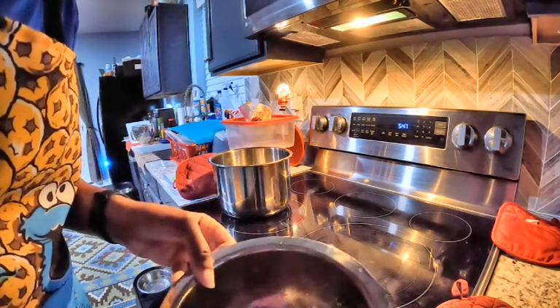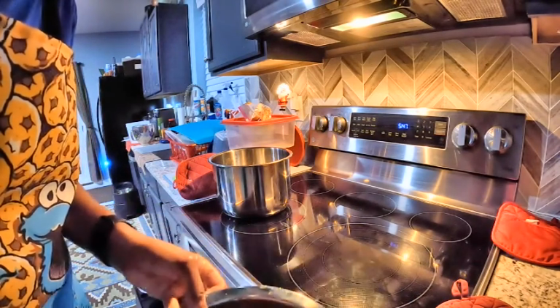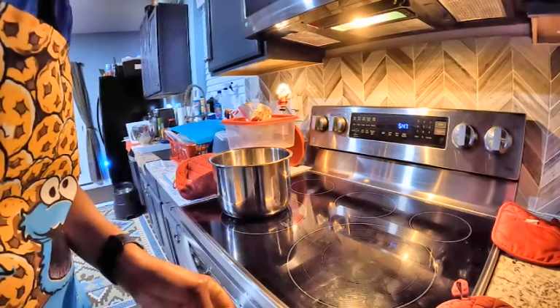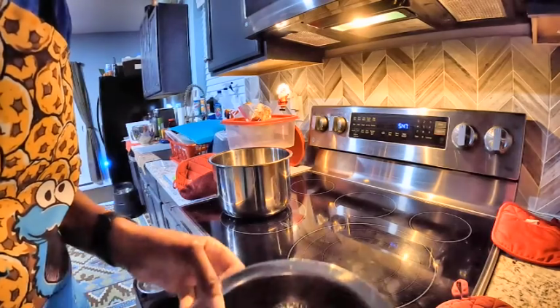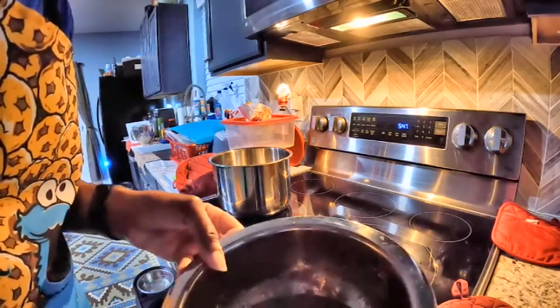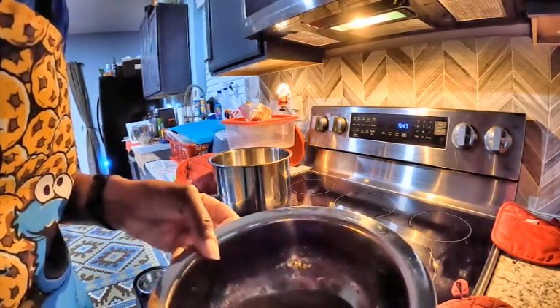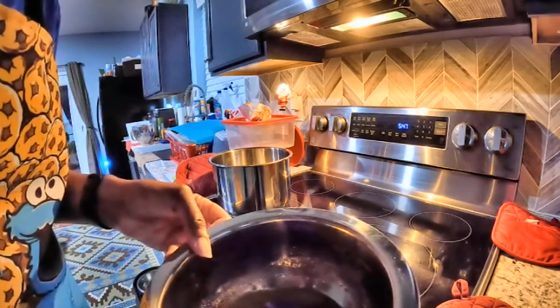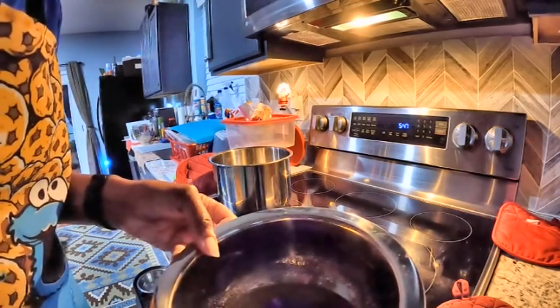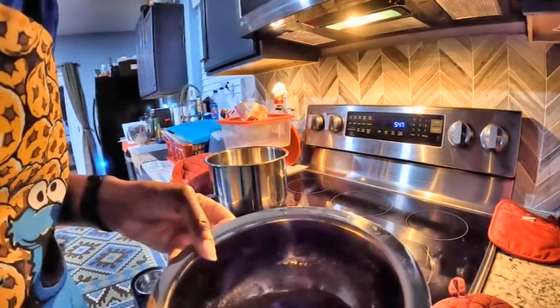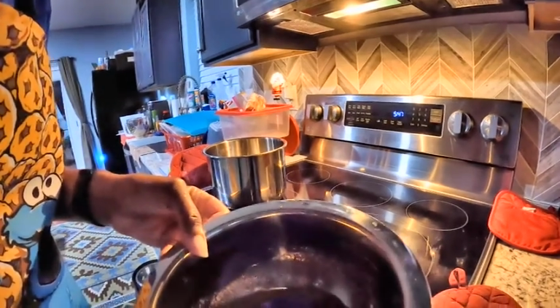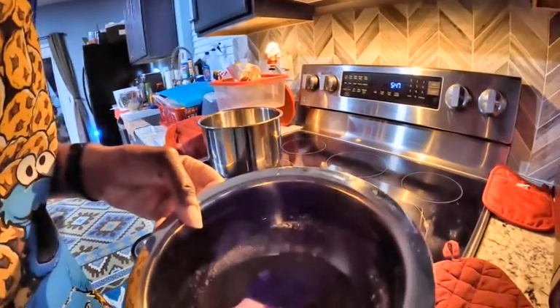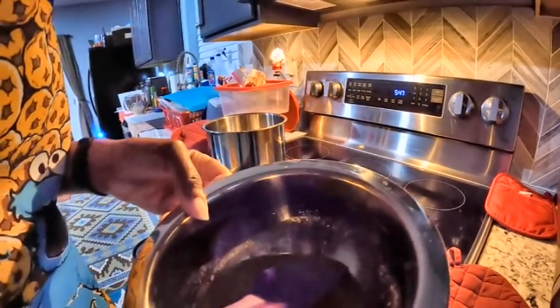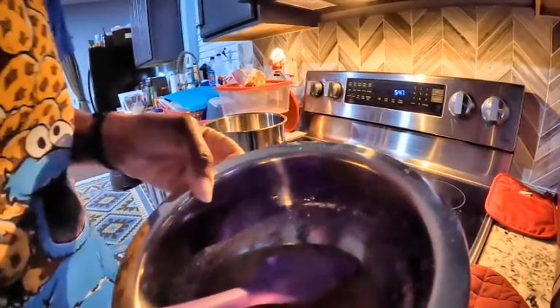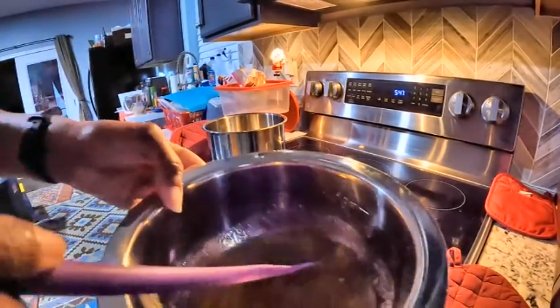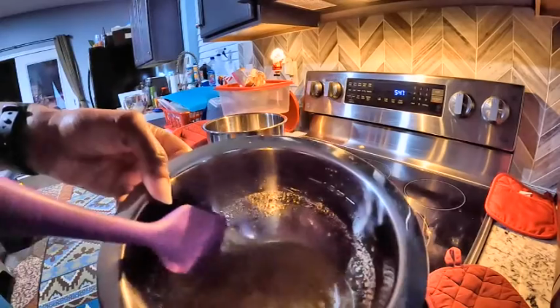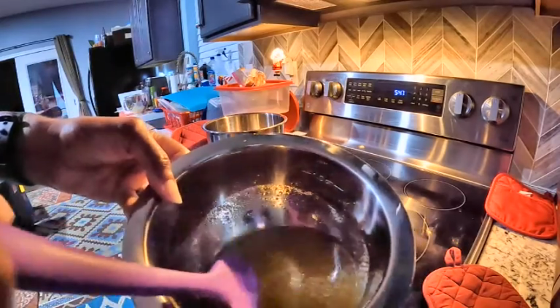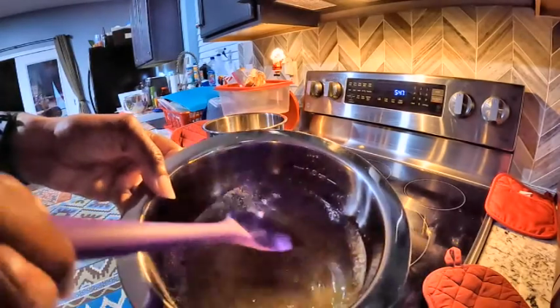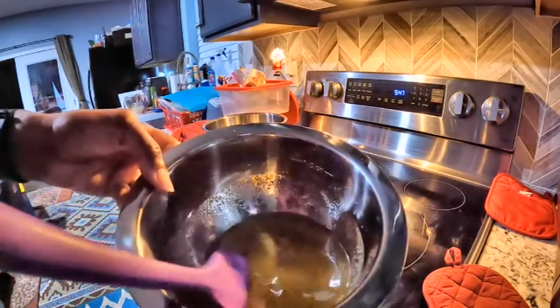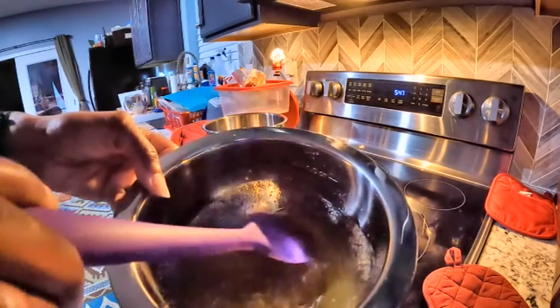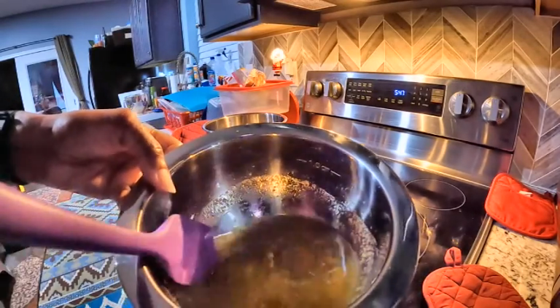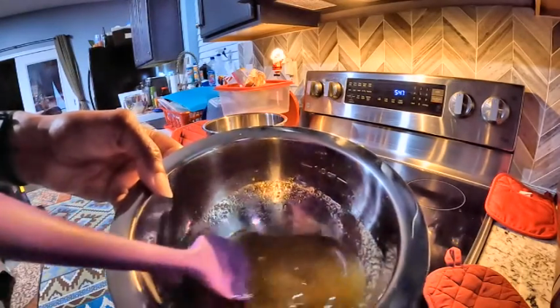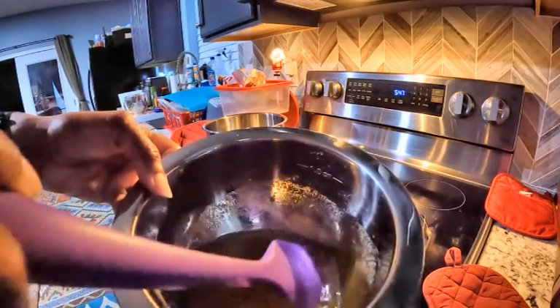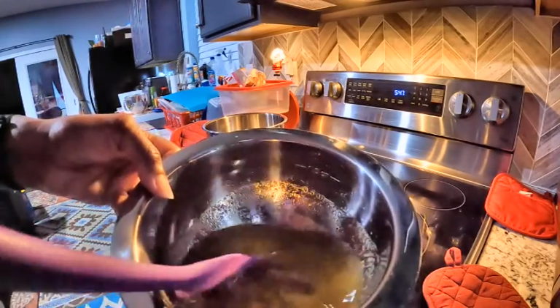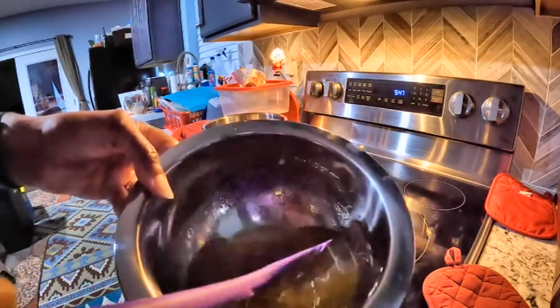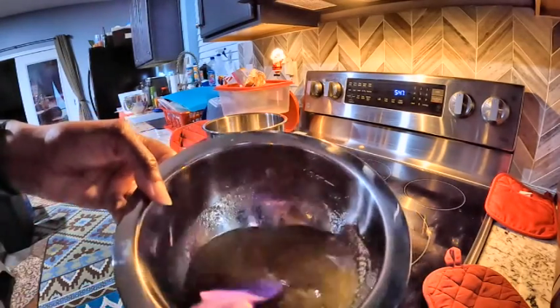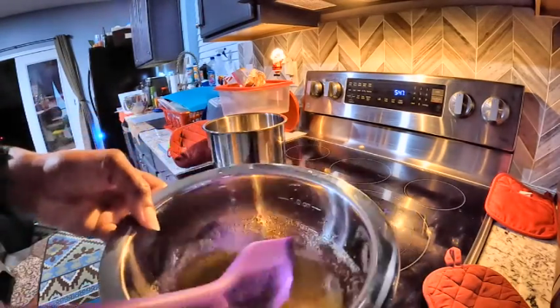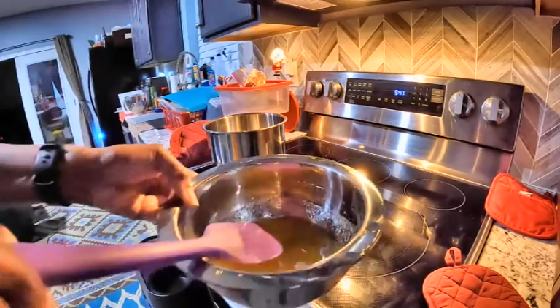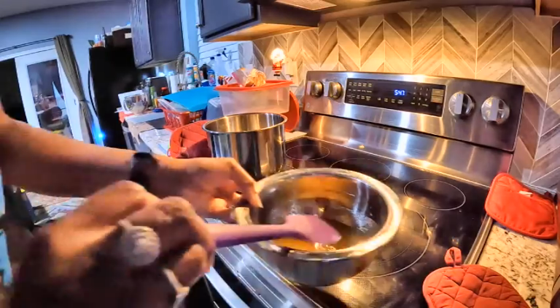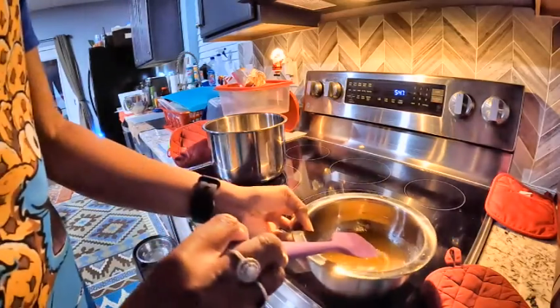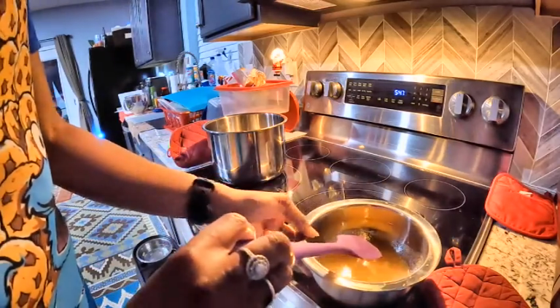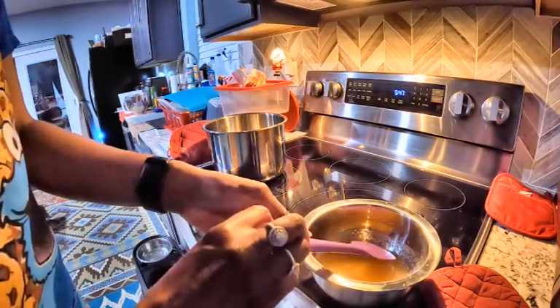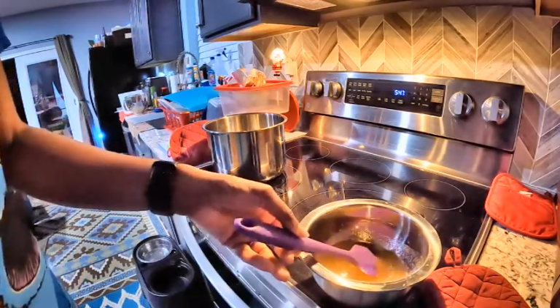I don't know if you can see this or not. It's kind of hard to see, but there are the brown bits. And this is supposed to cool for 20 minutes.